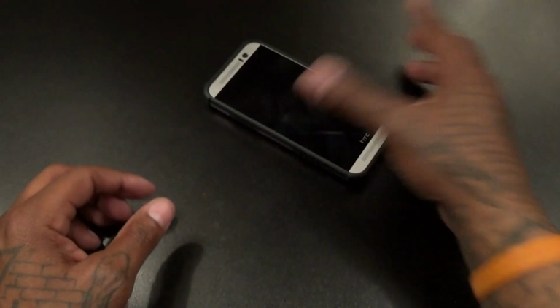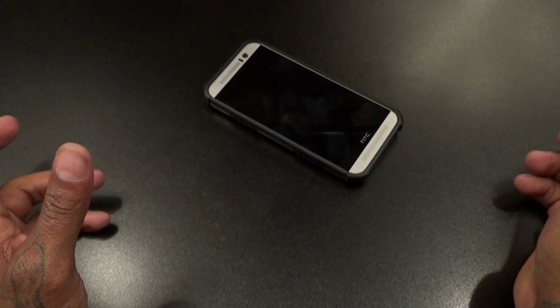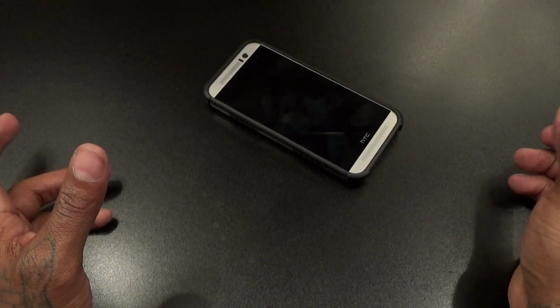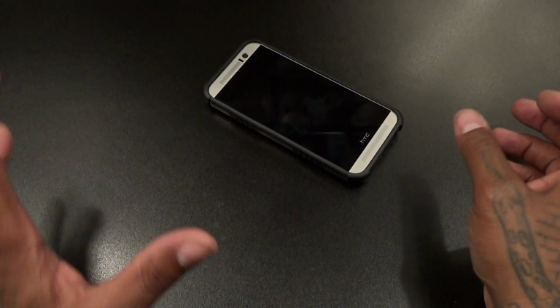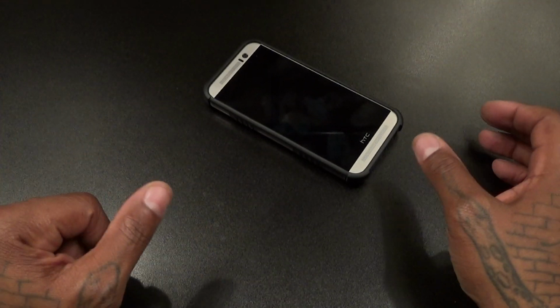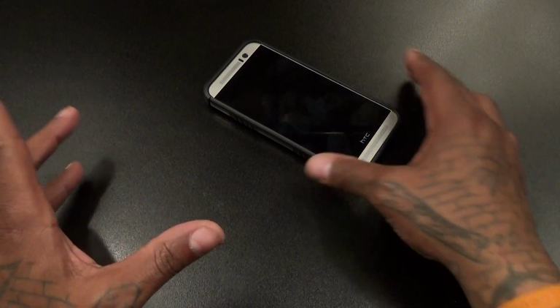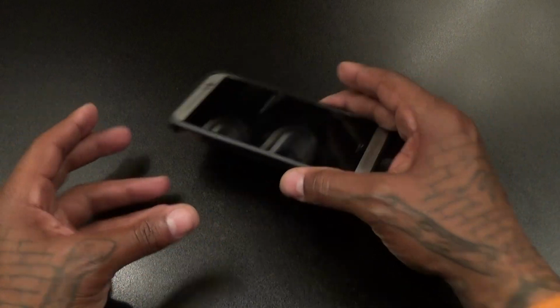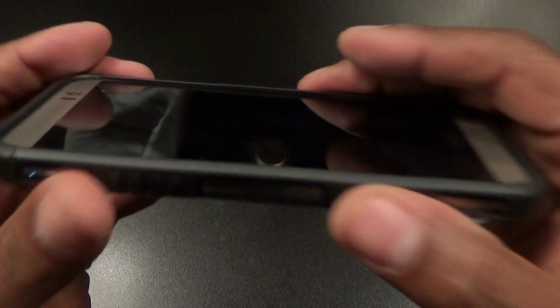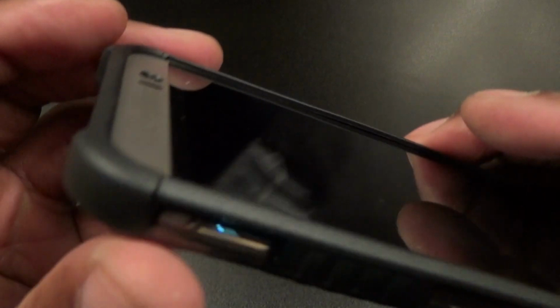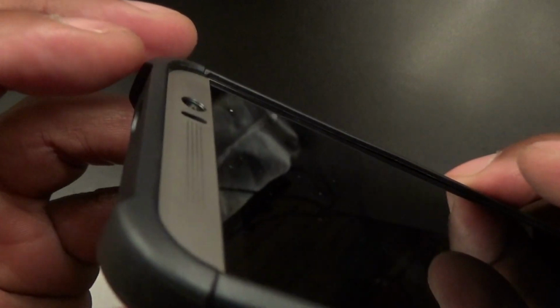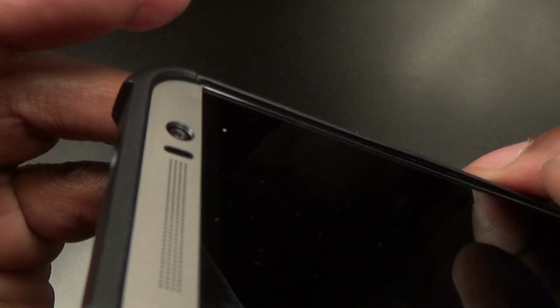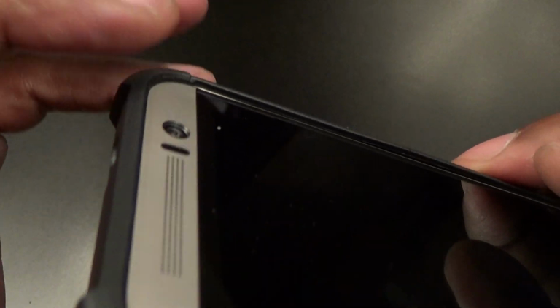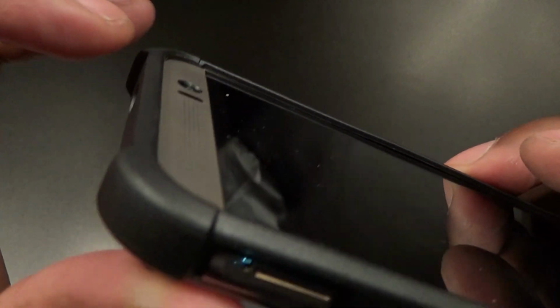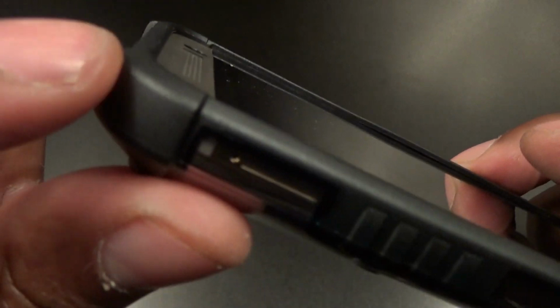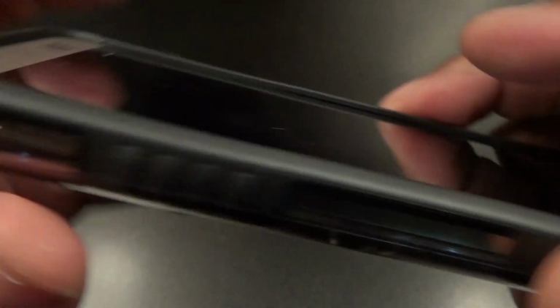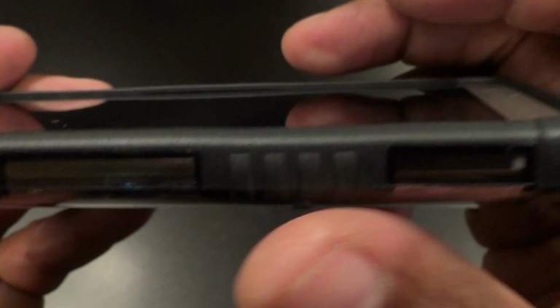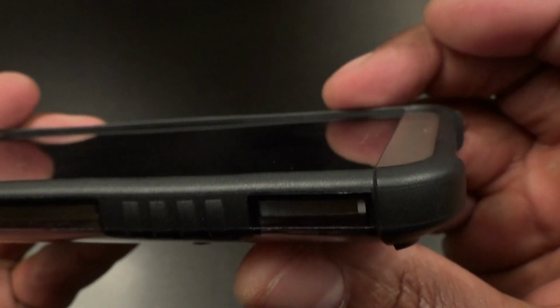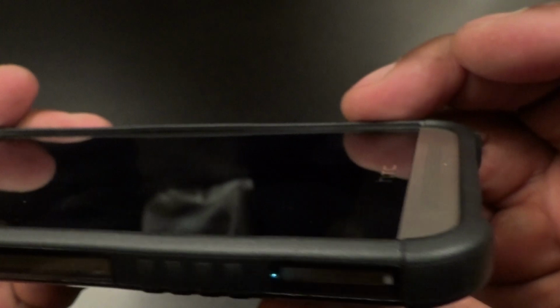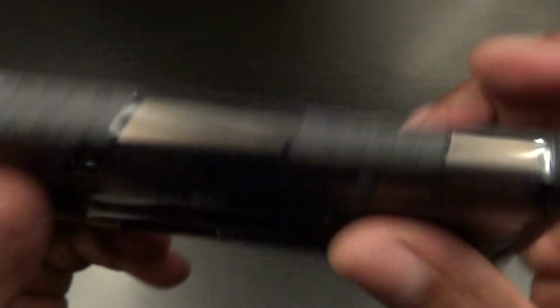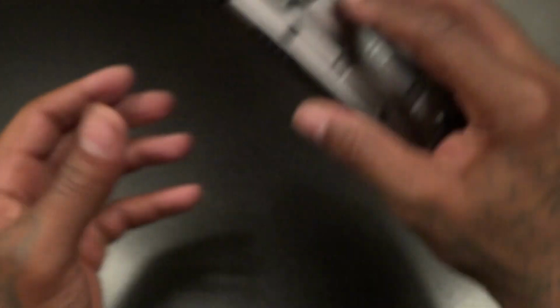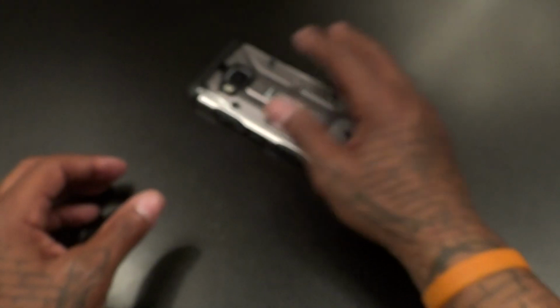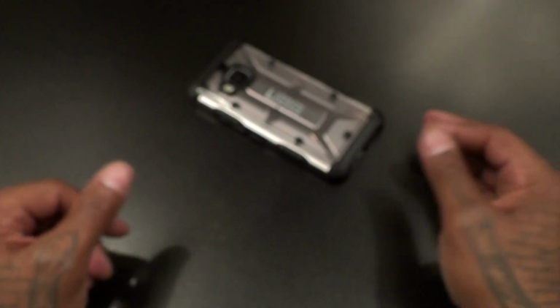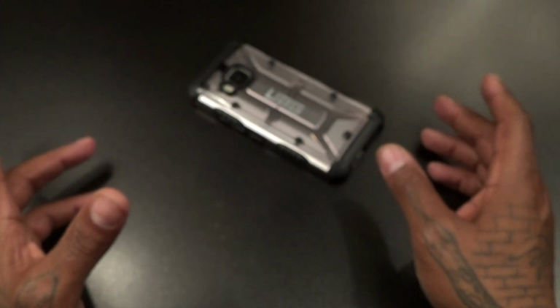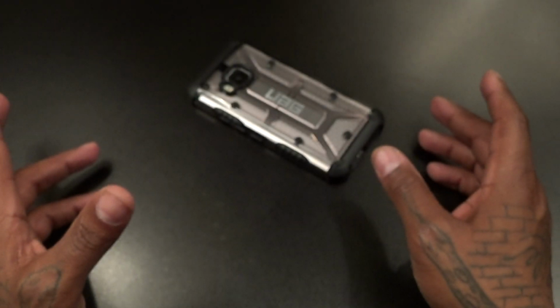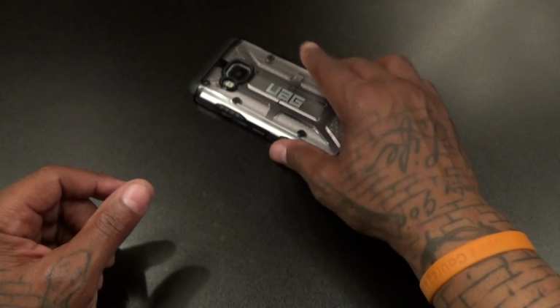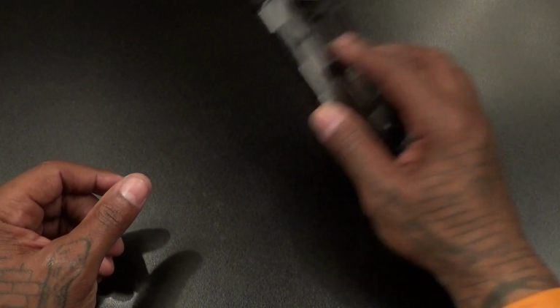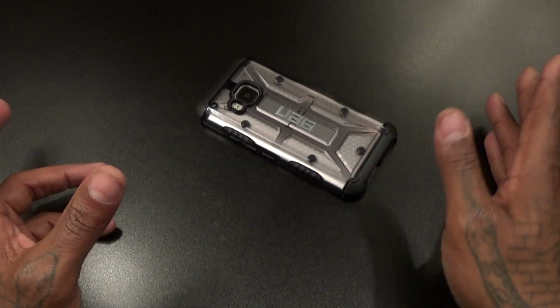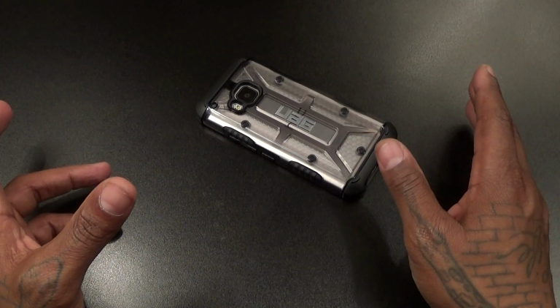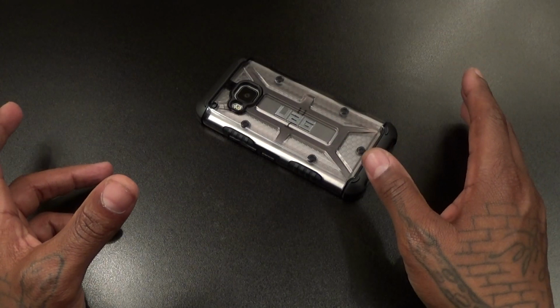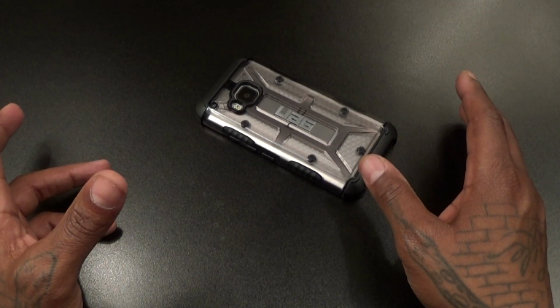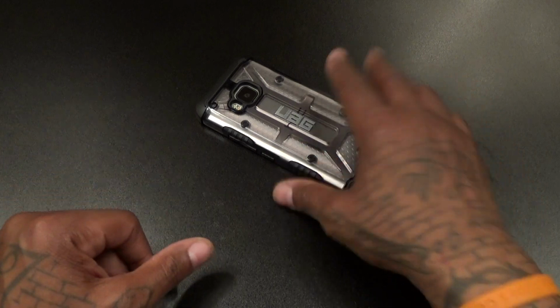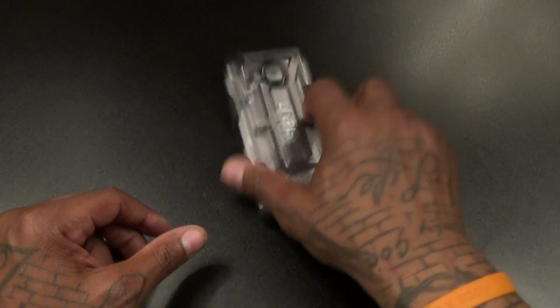Look how recessed your camera is too — when you drop your phone down on the table you don't have to worry about messing up the back. On the front of the case it's raised up as well, so when you put your phone face down, the glass isn't touching the surface.